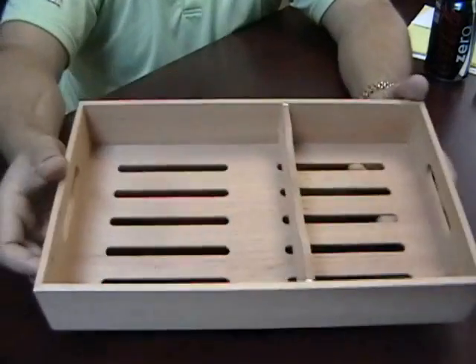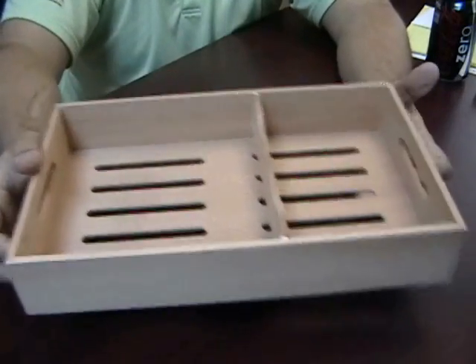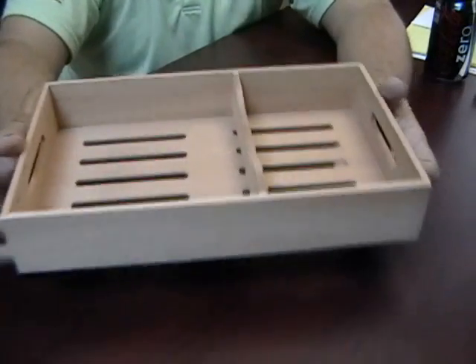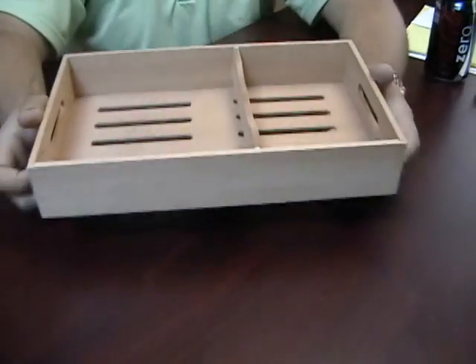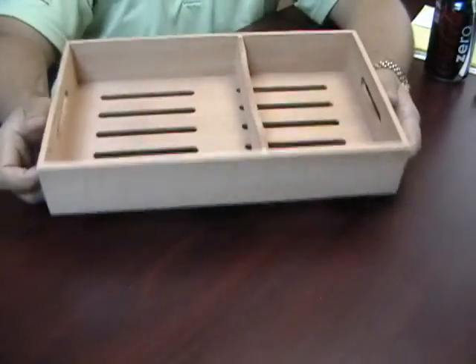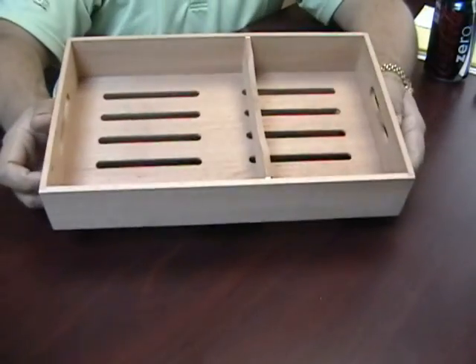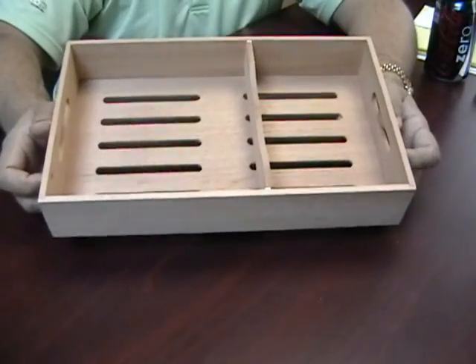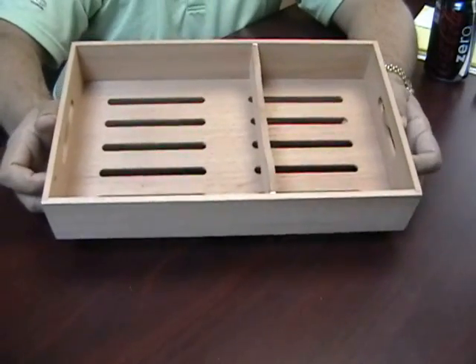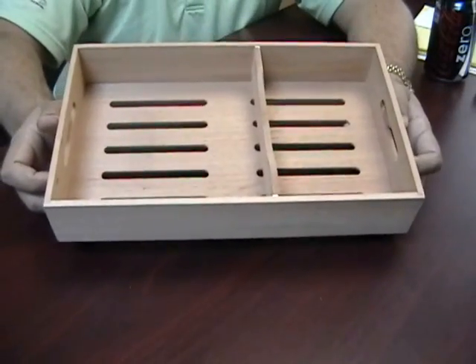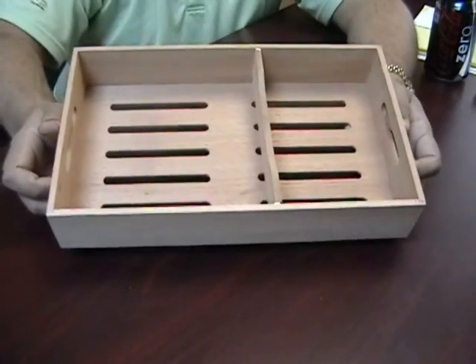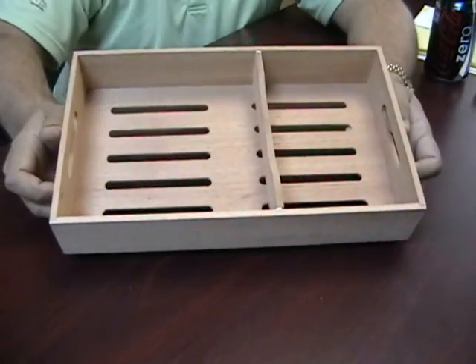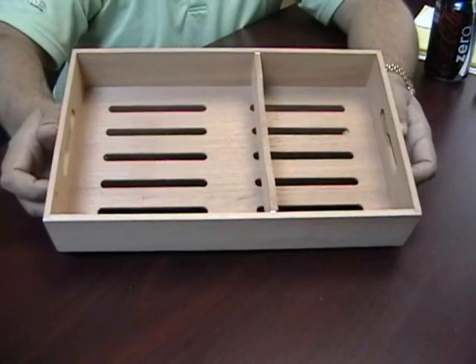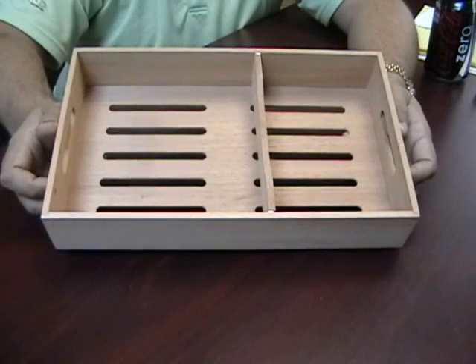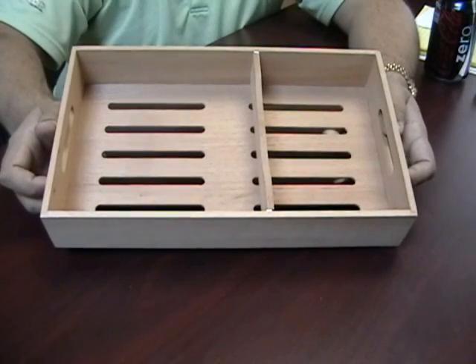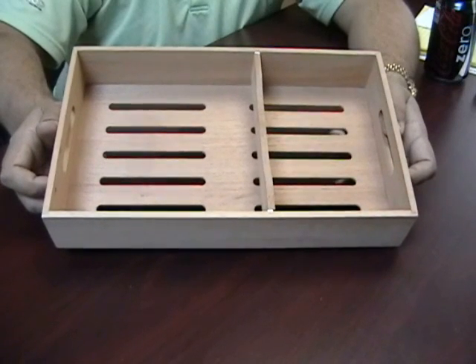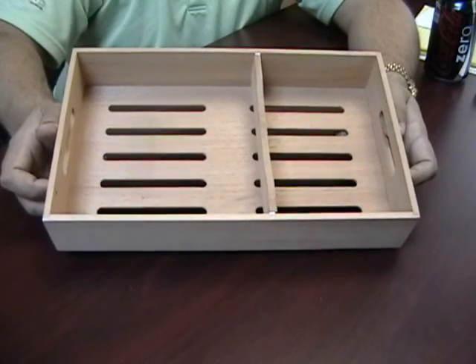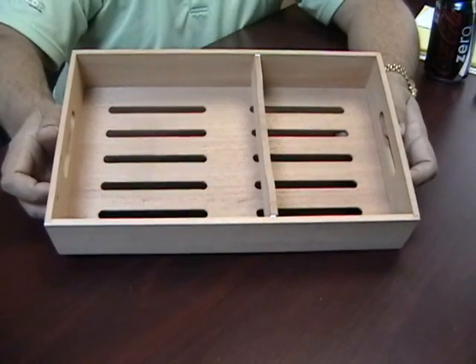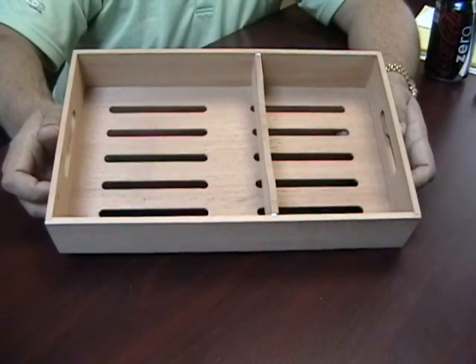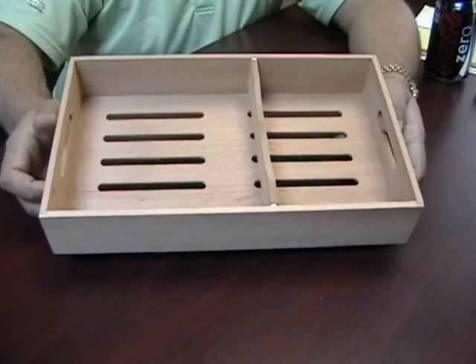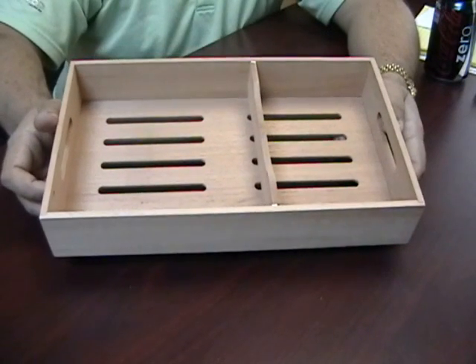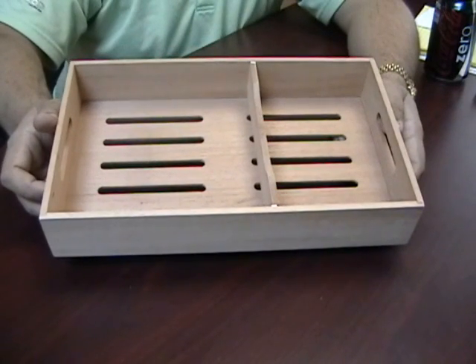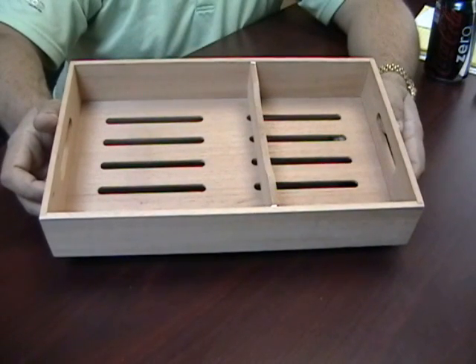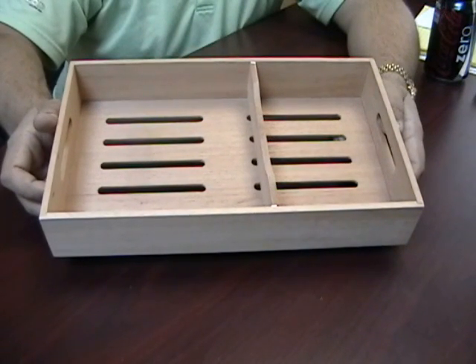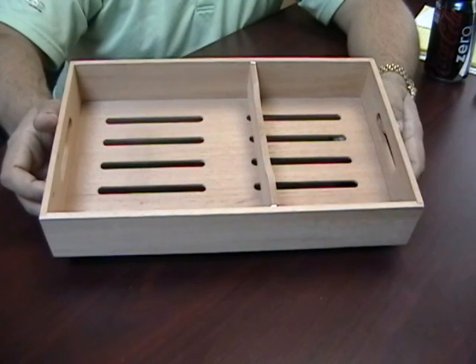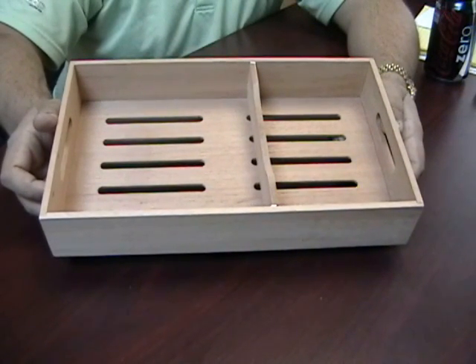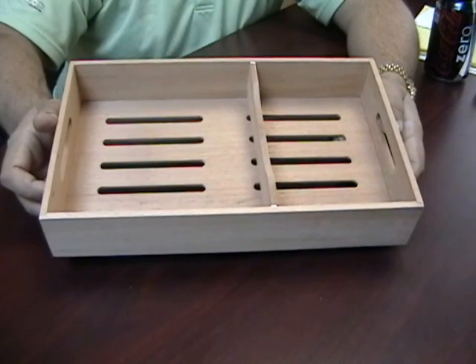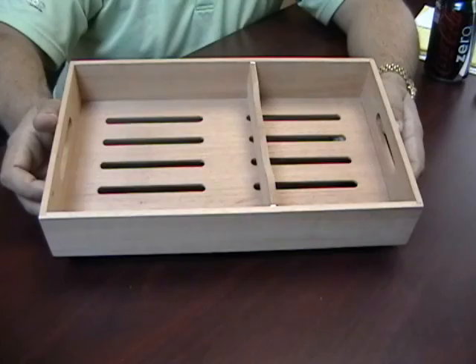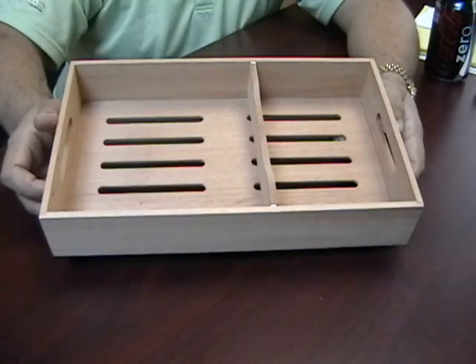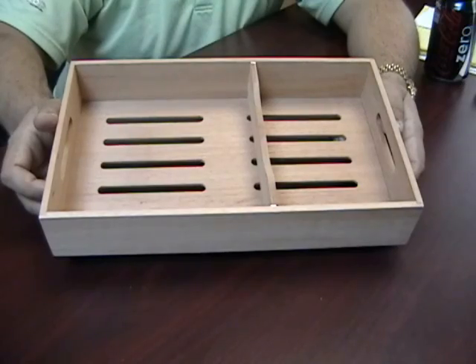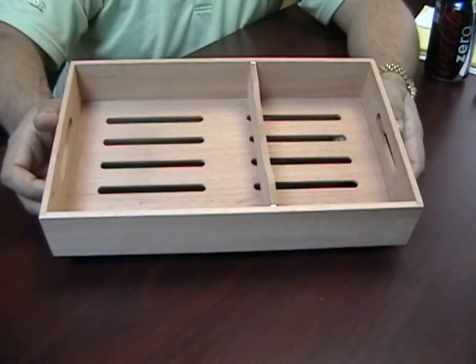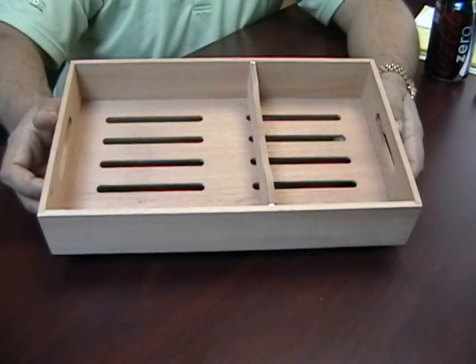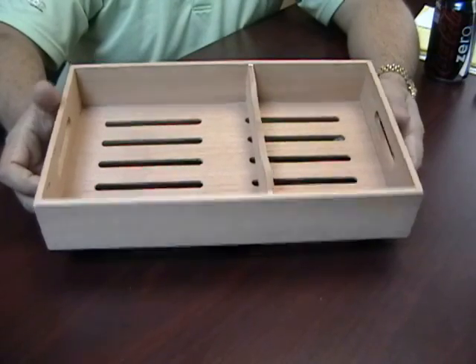This is perfect if you have some extra cigars you are looking to store in a humidor or cabinet. This is the Spanish Cedar Cigar Tray with Divider.